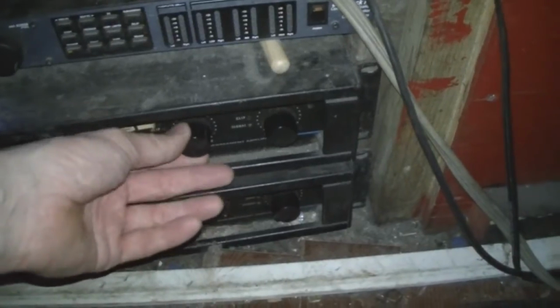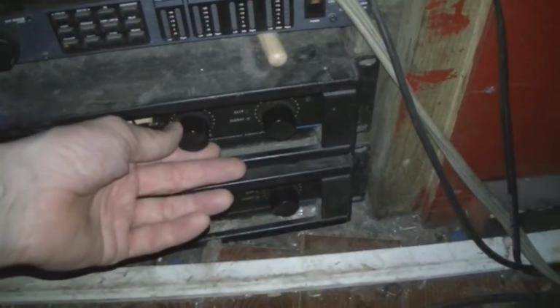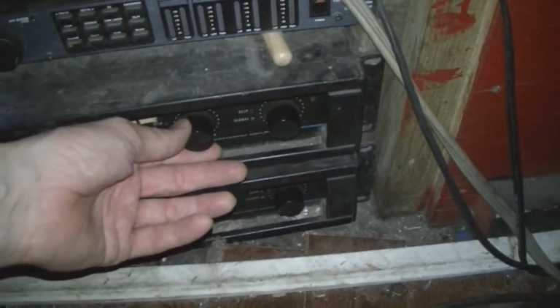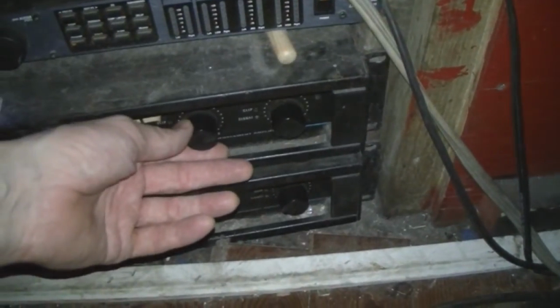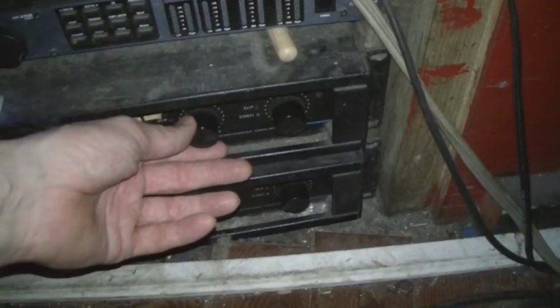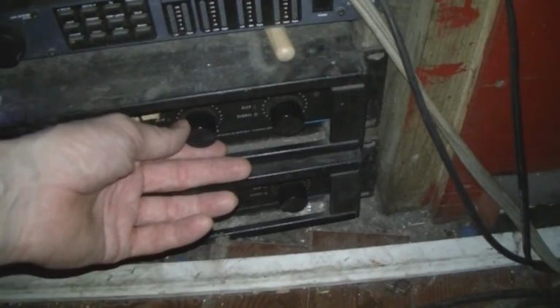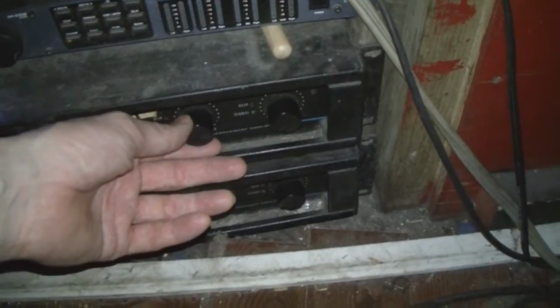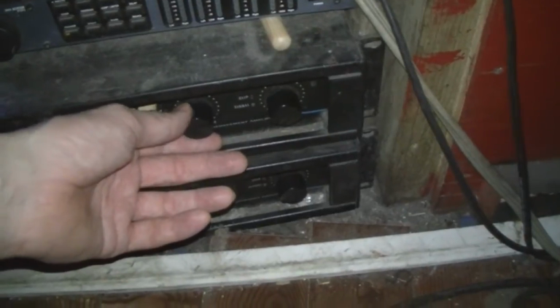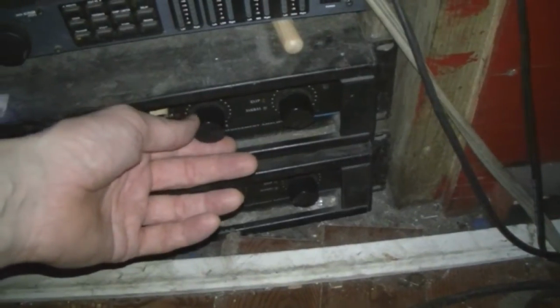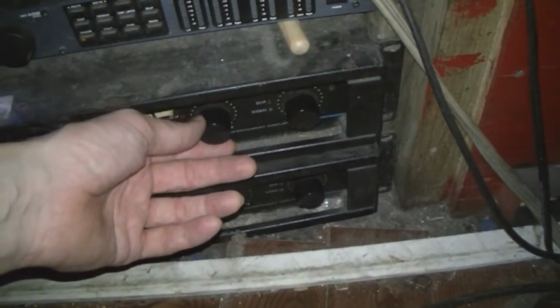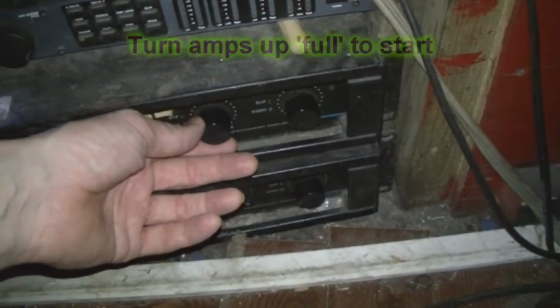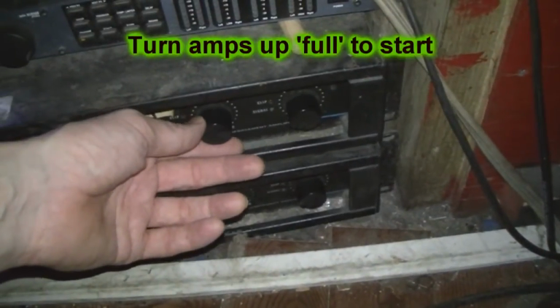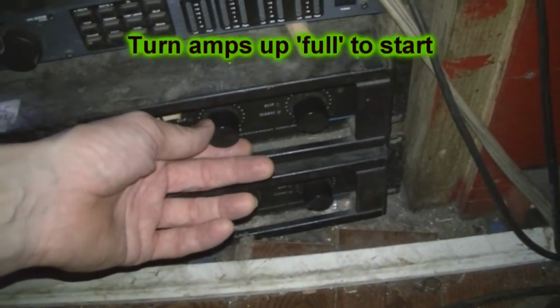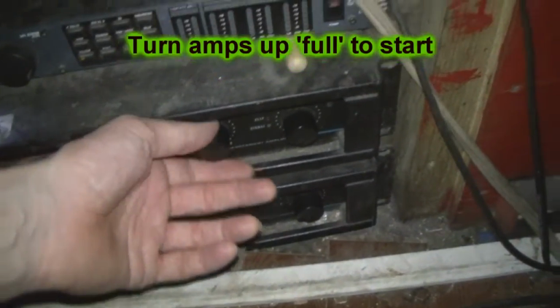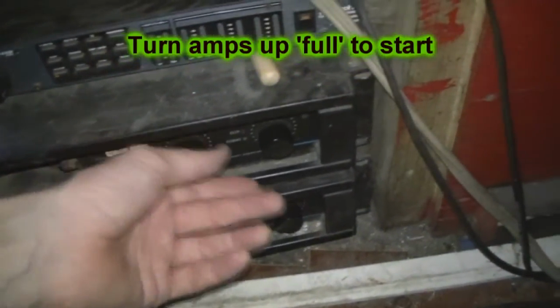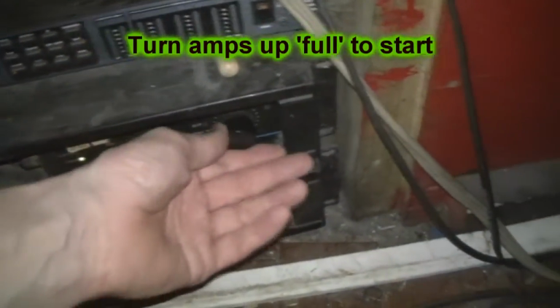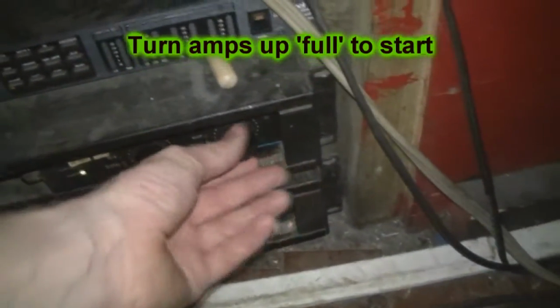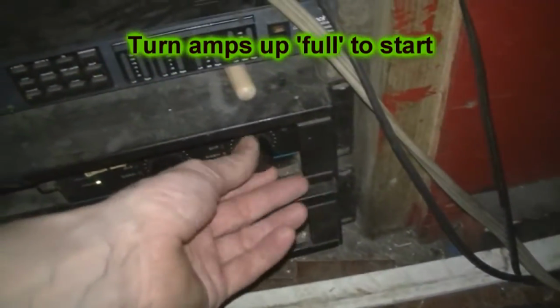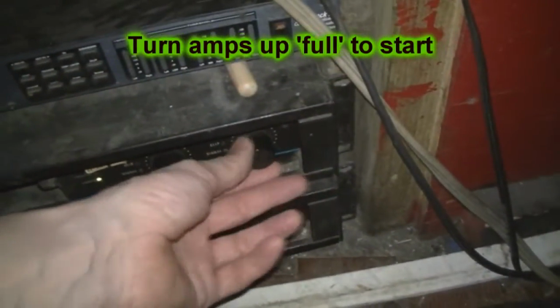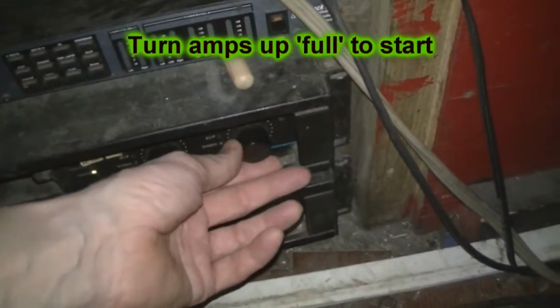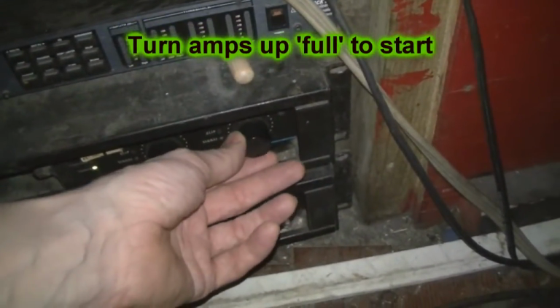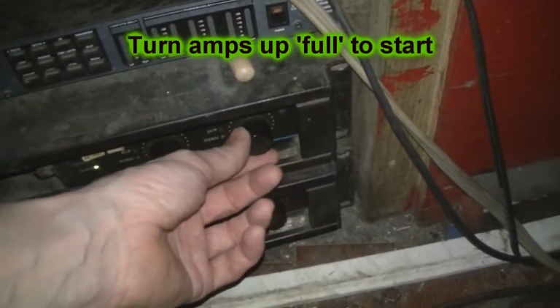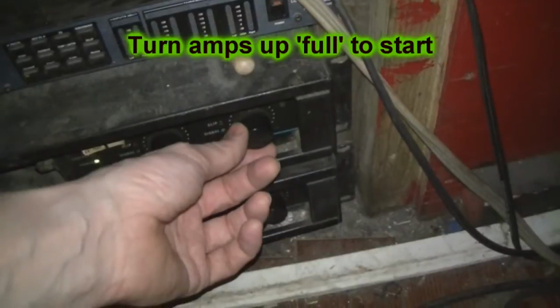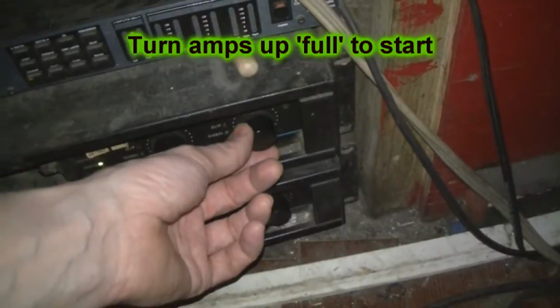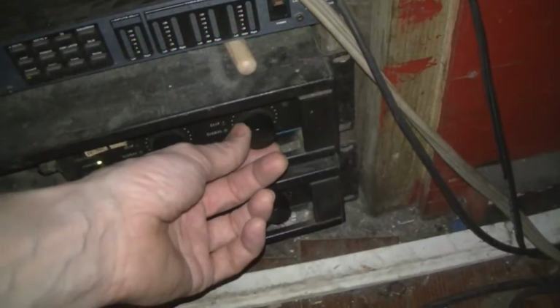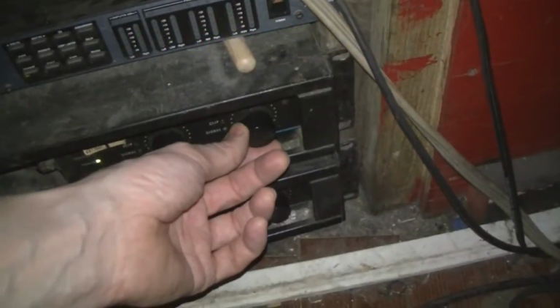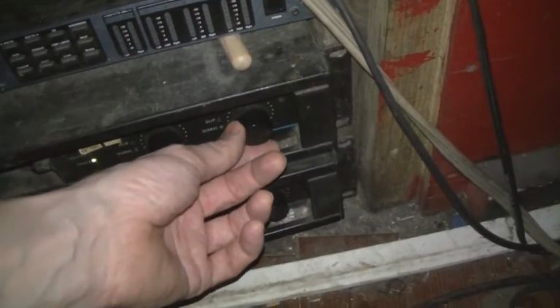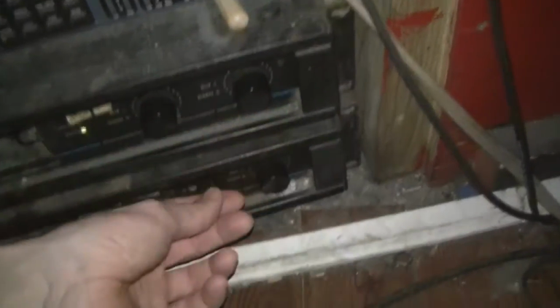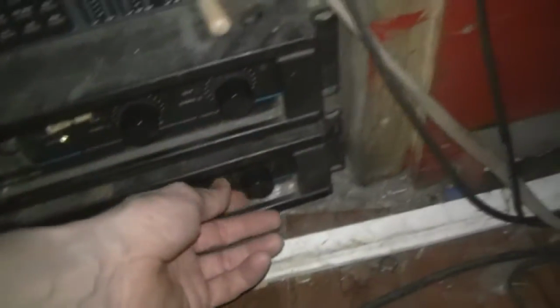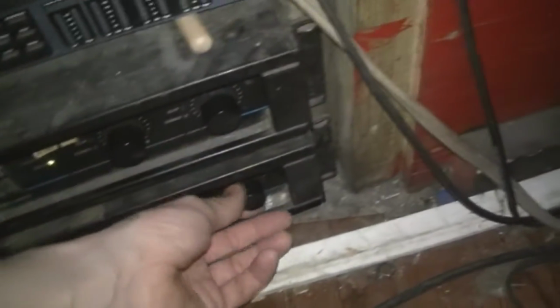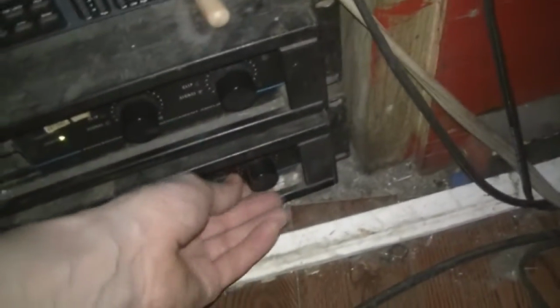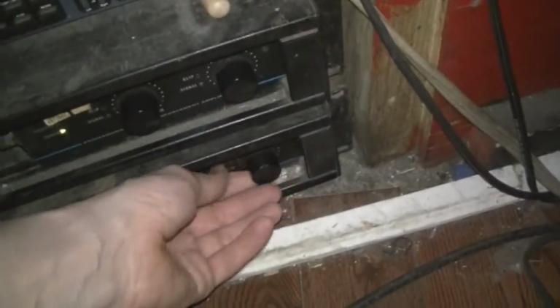First of all, assuming my amplifiers and speakers are a good match, I turn the amps up full. I do this and adjust them after if I need to, so that the top speakers and the subs are a good match.